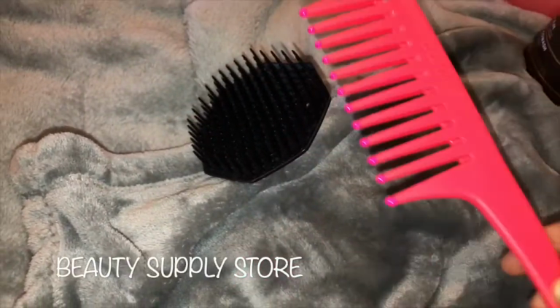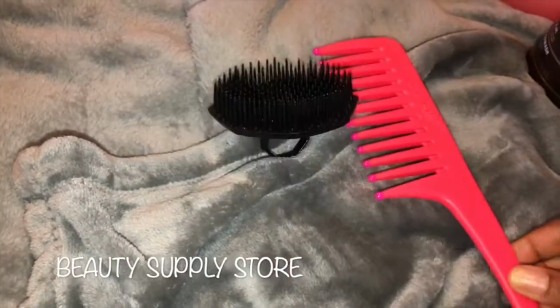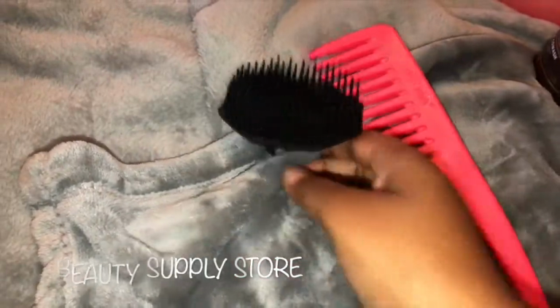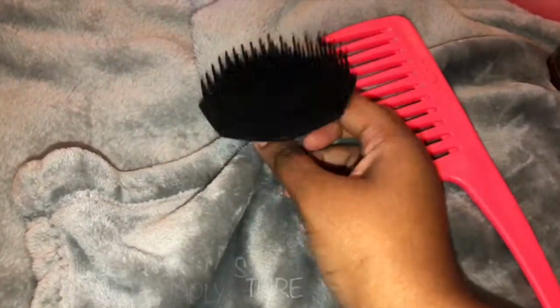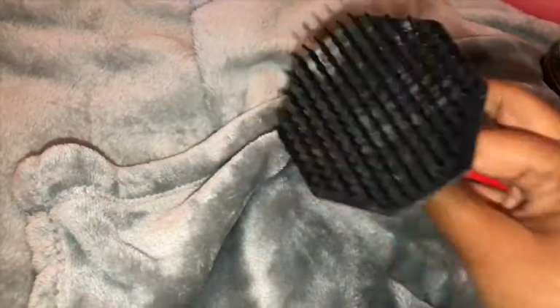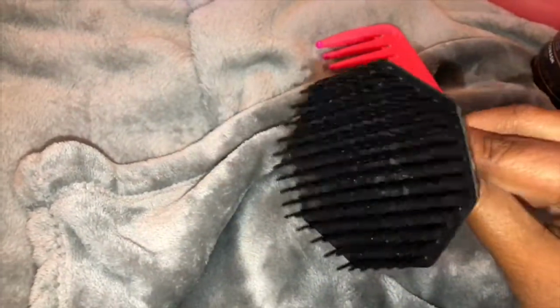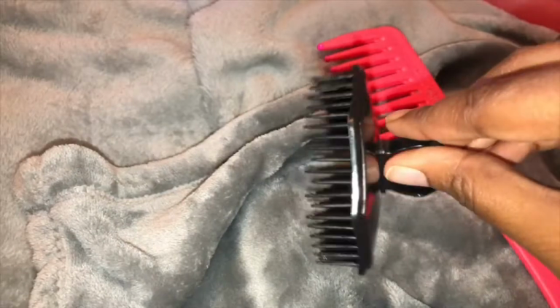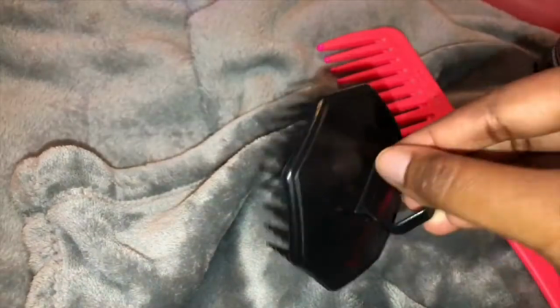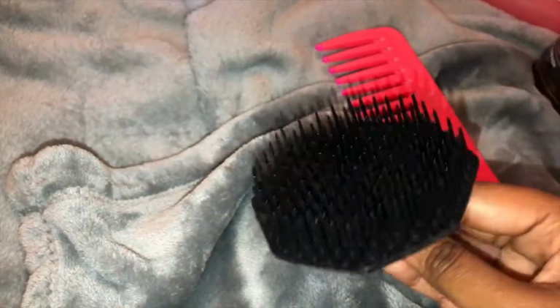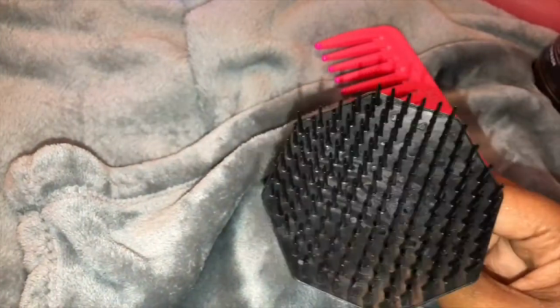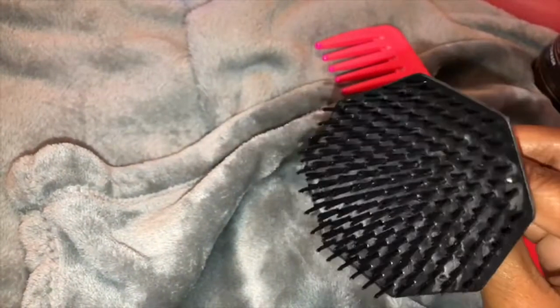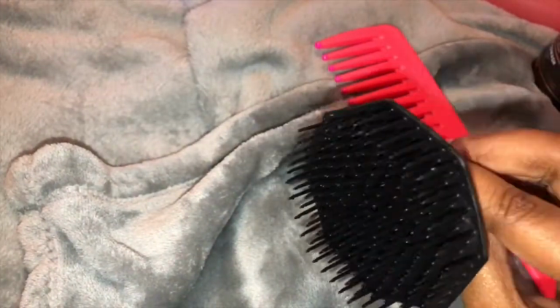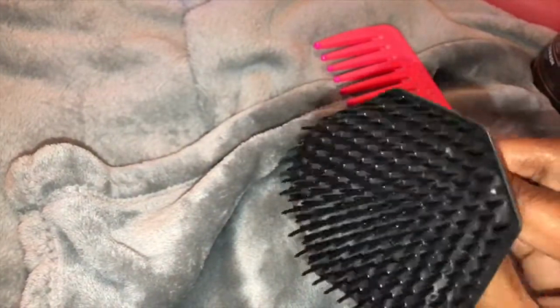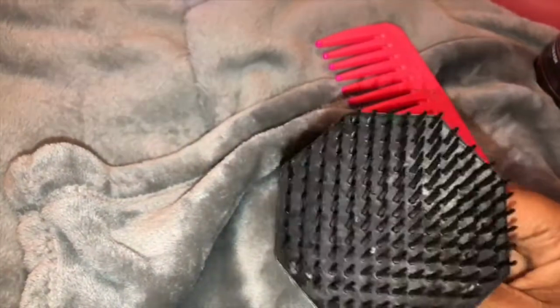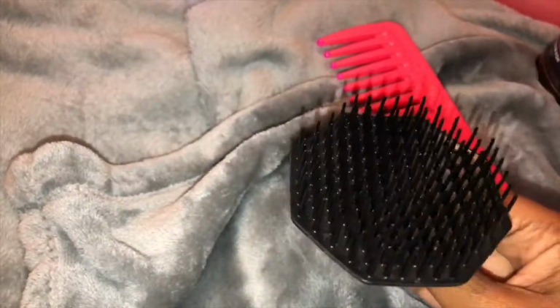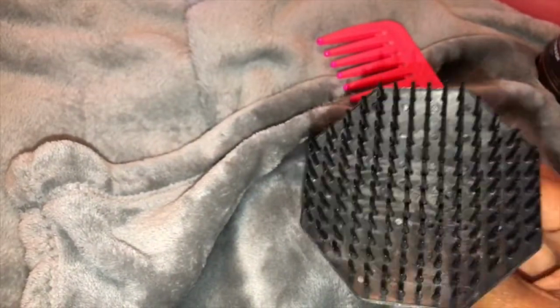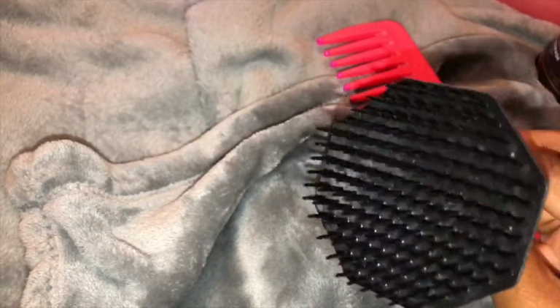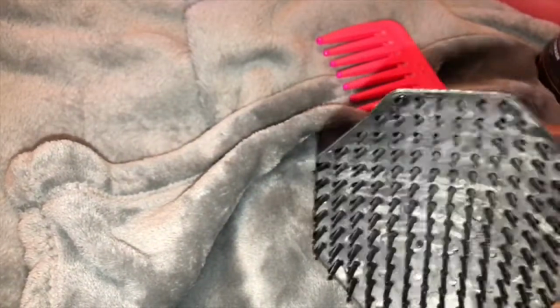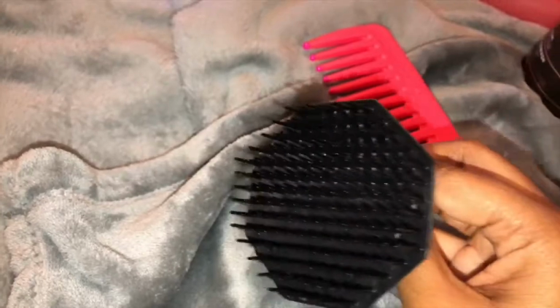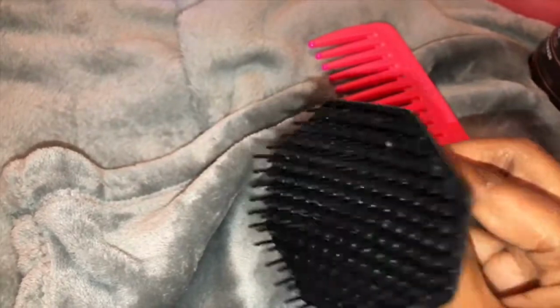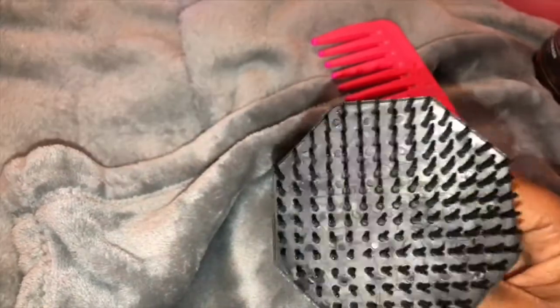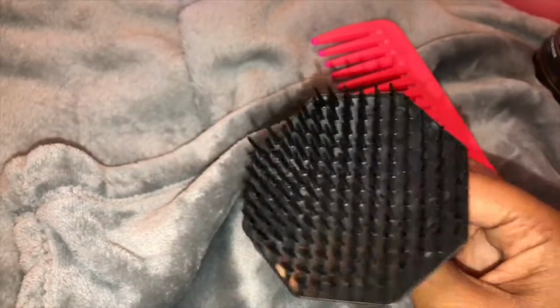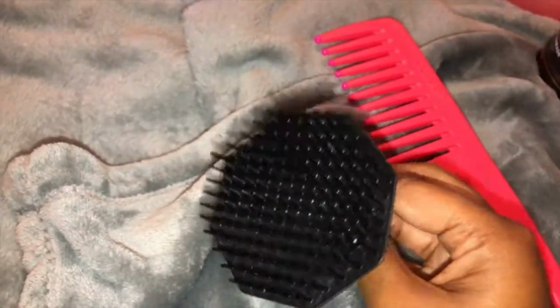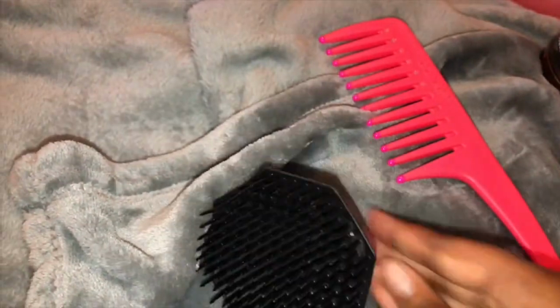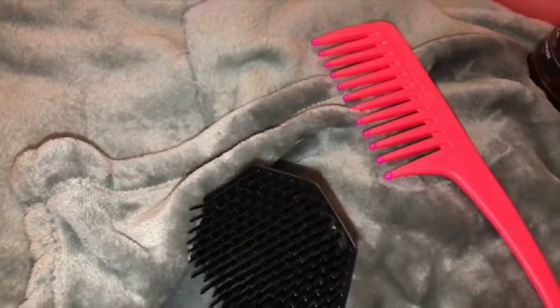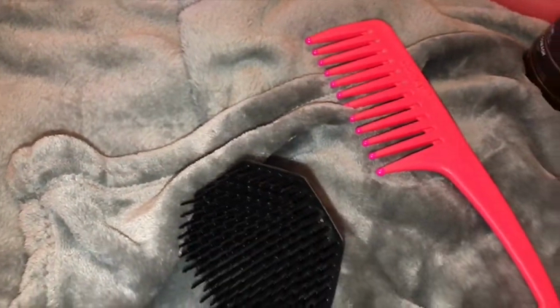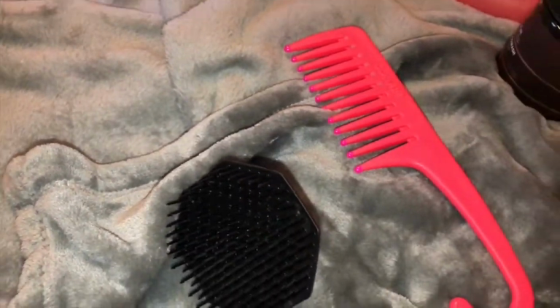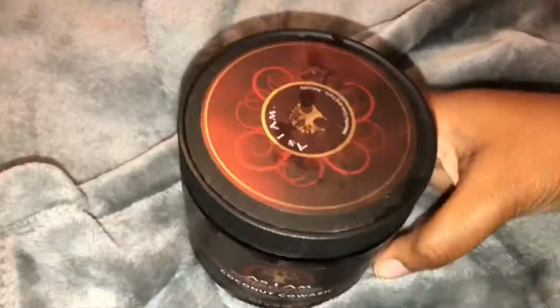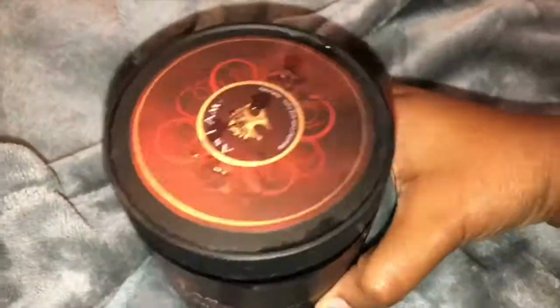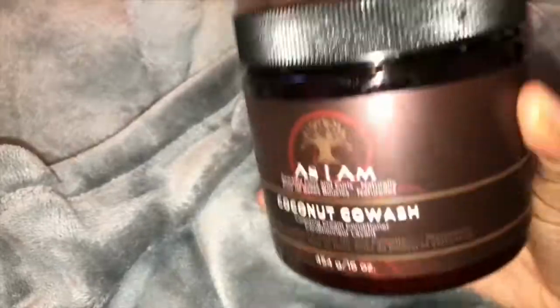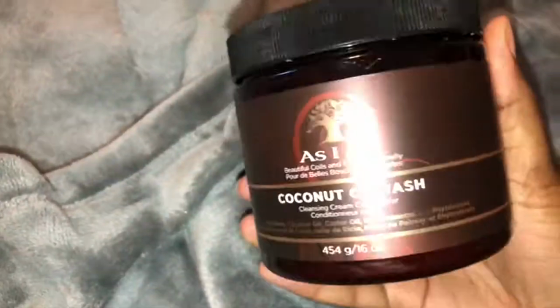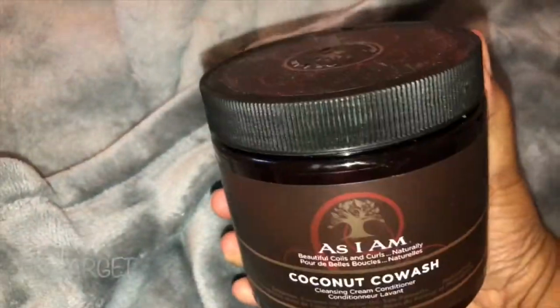Next up is this Conair comb that I got from the beauty supply store, as well as a shampoo tool. This helps with scratching my roots when I'm shampooing my hair instead of using my fingertips and being harsh — this shampoo tool is very helpful.